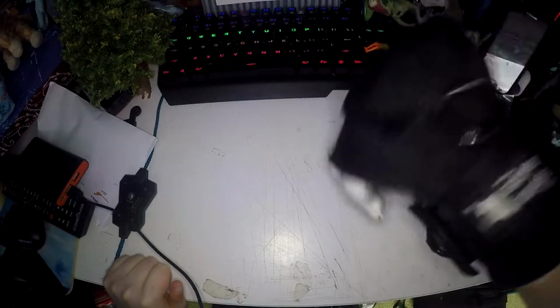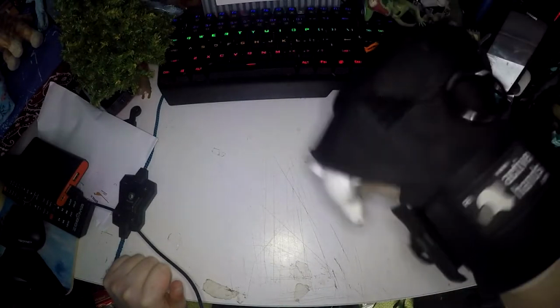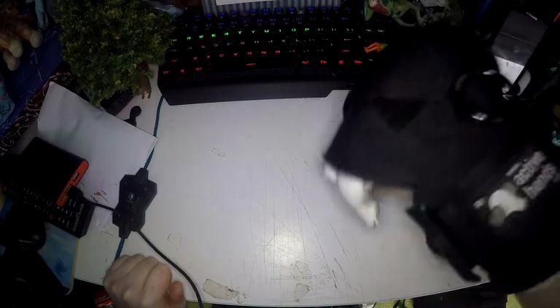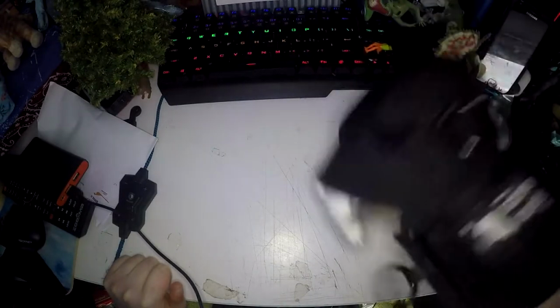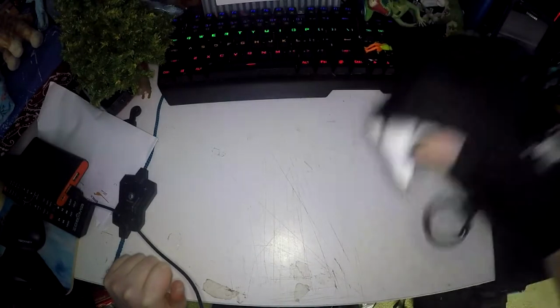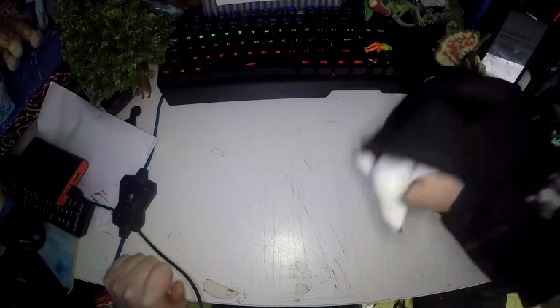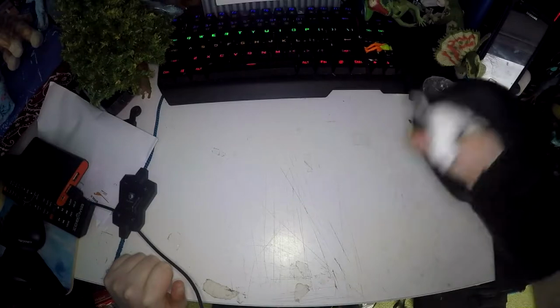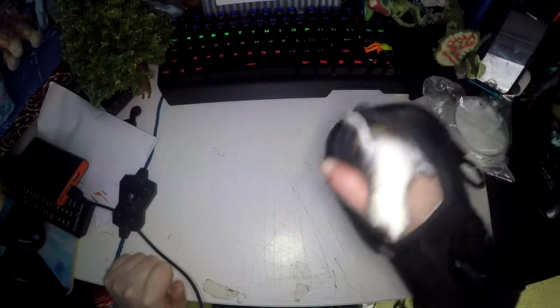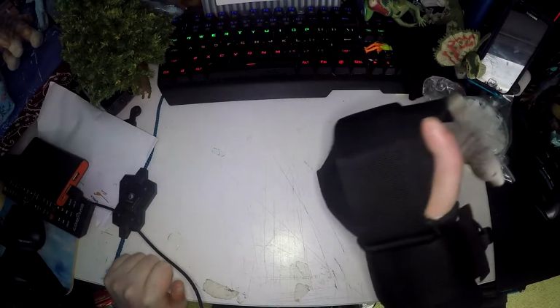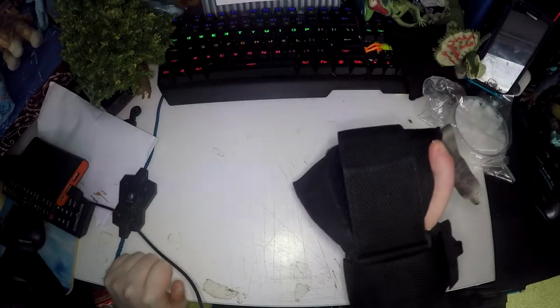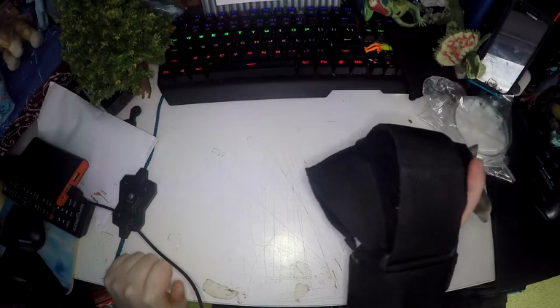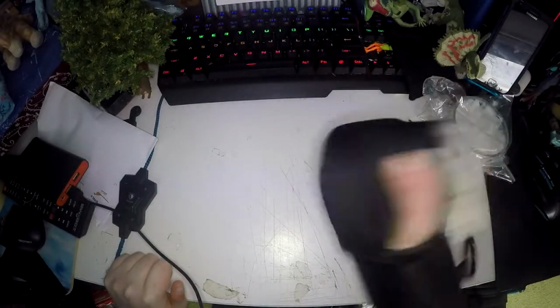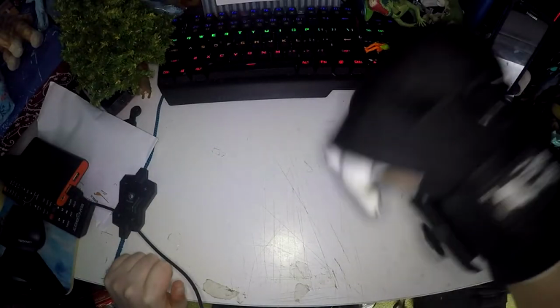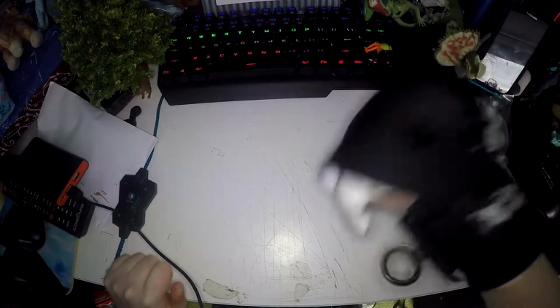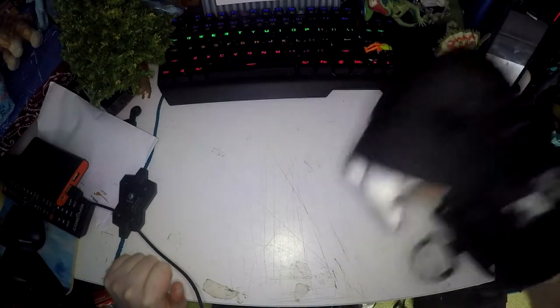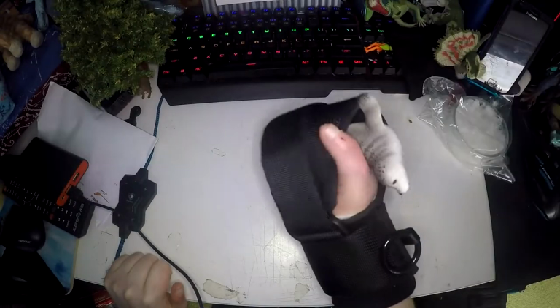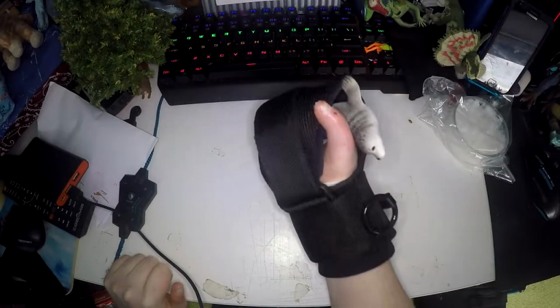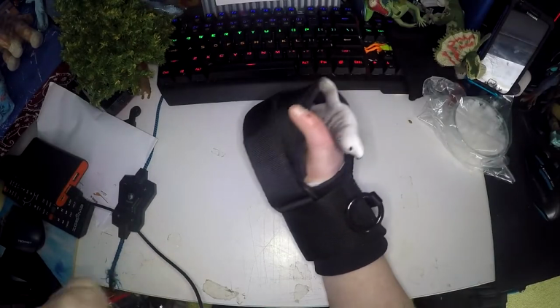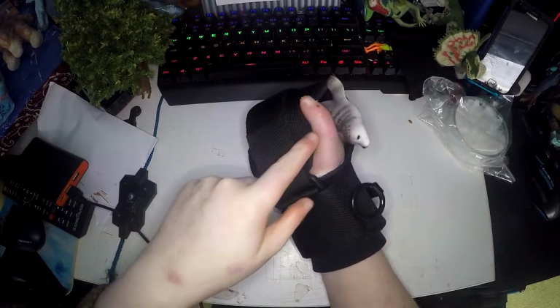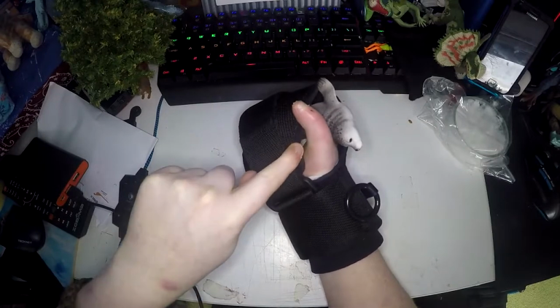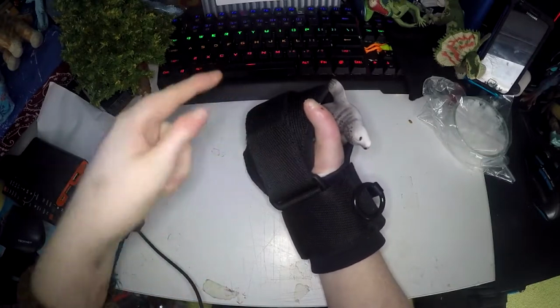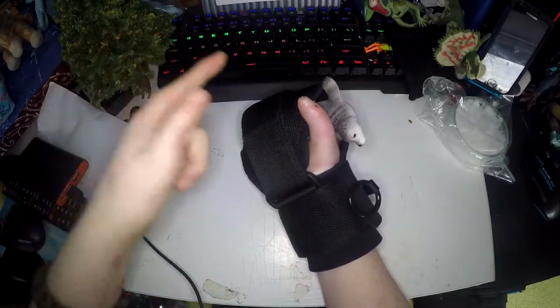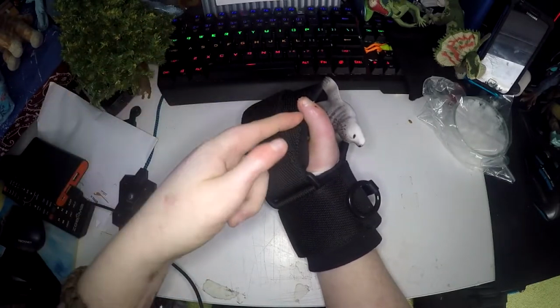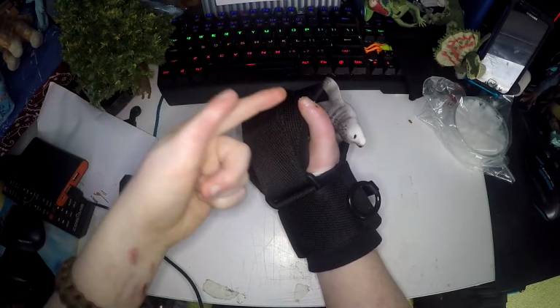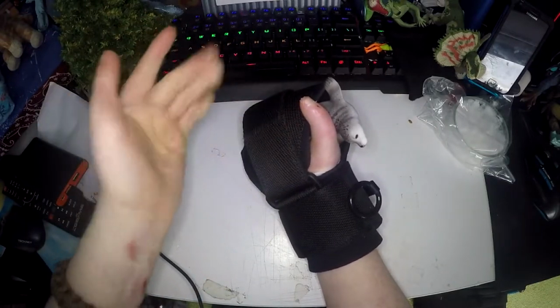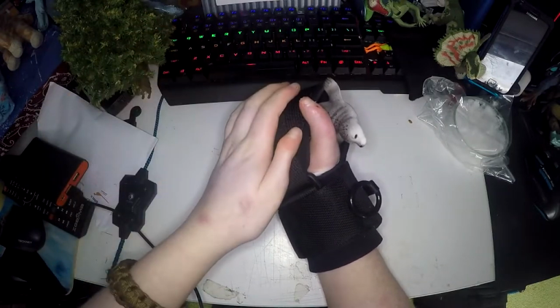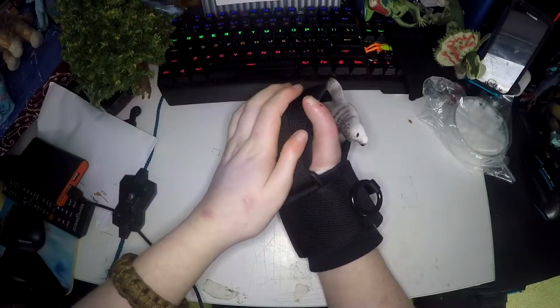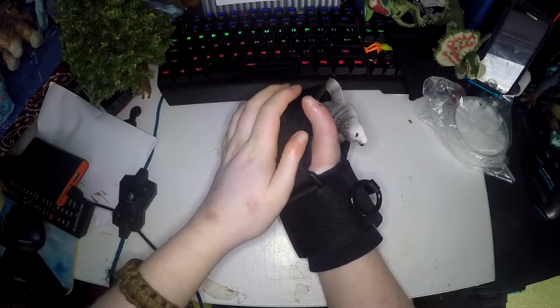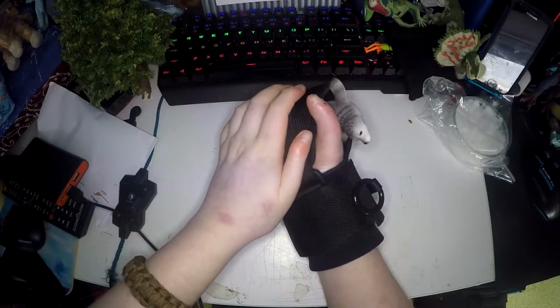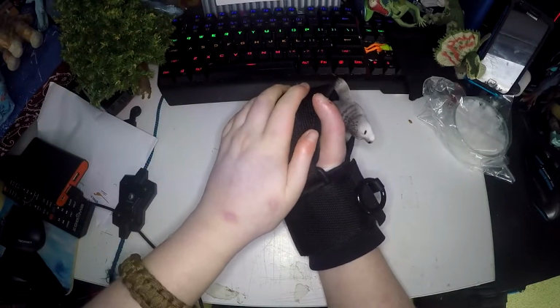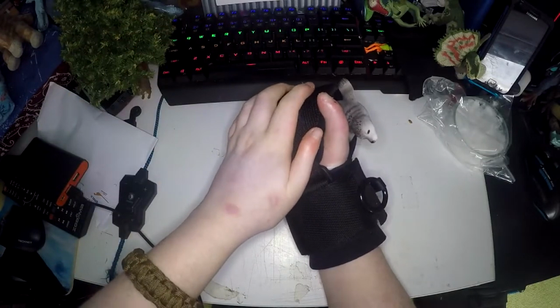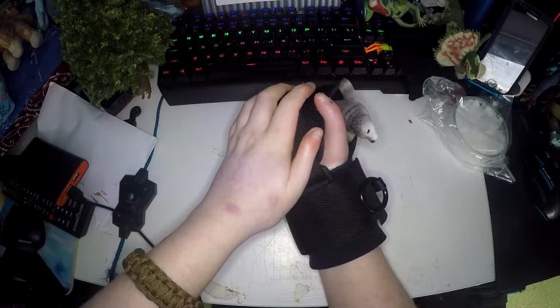The seal is not falling out and I have completely loosened my hand — the seal's not coming out. Your thumb sticks out of here, but like I said my thumbs are a bit unusual so it doesn't work perfectly, but it's still comfortable.